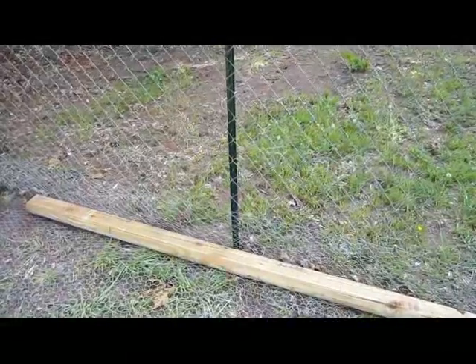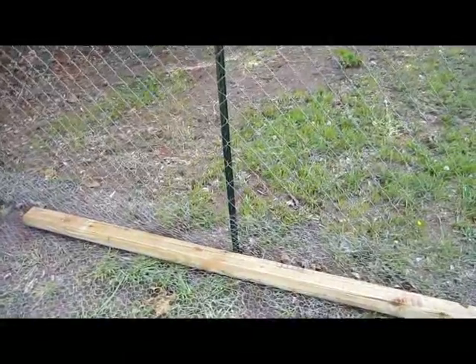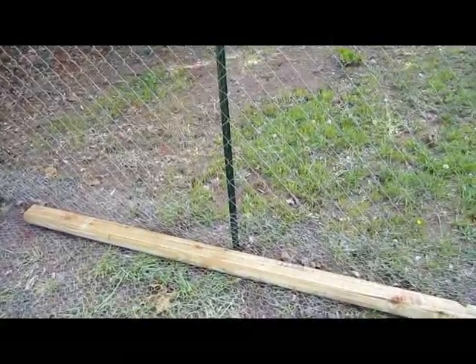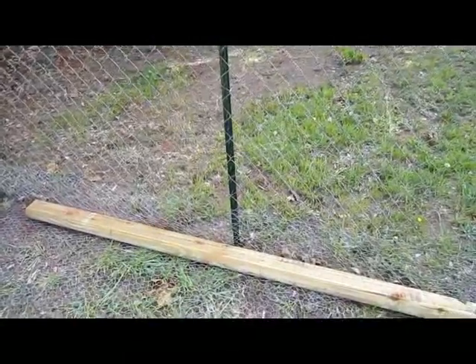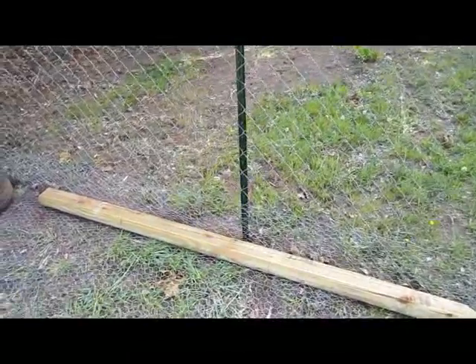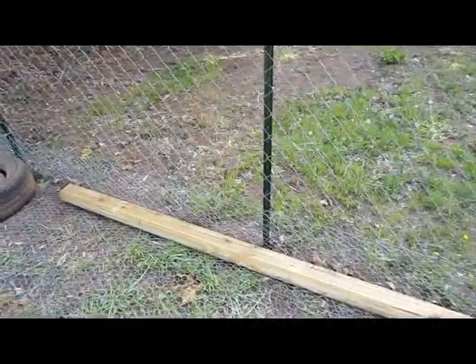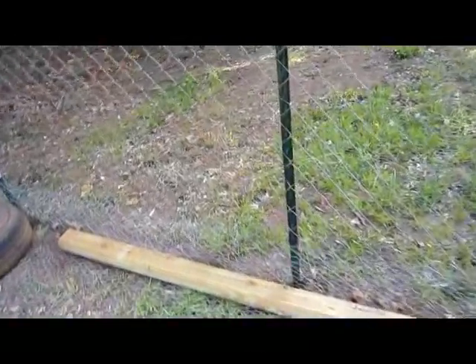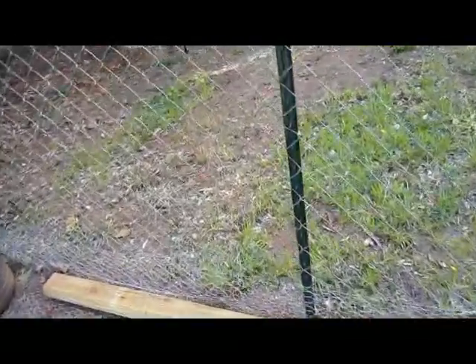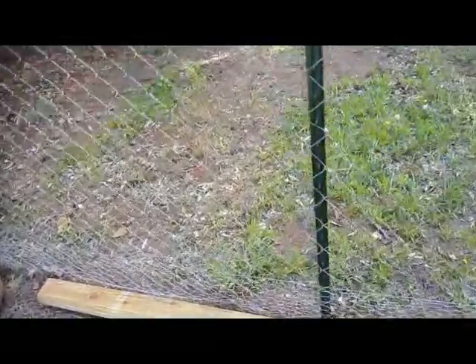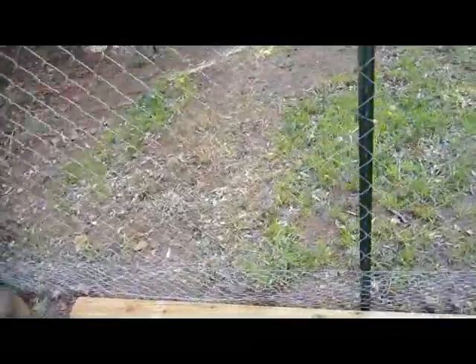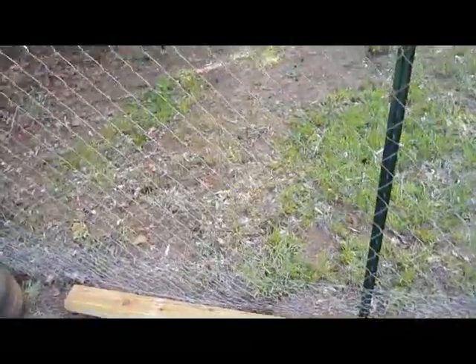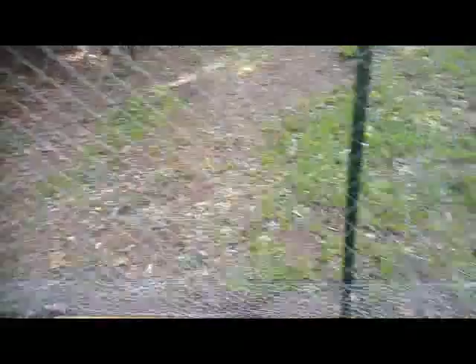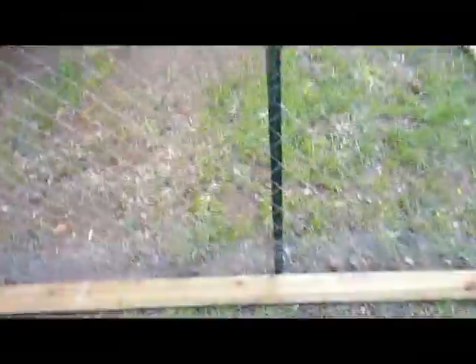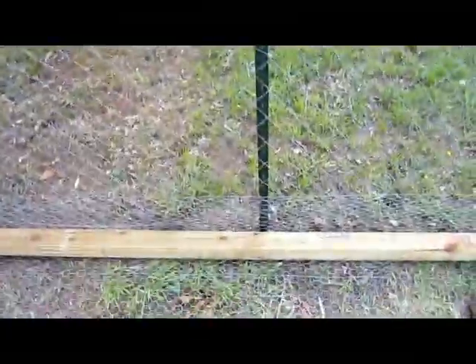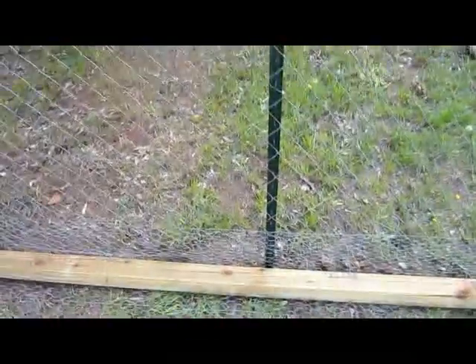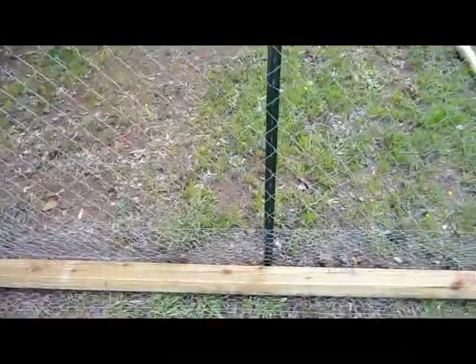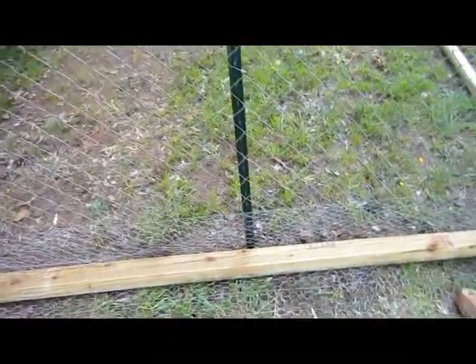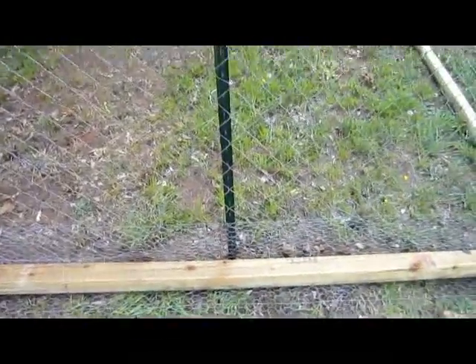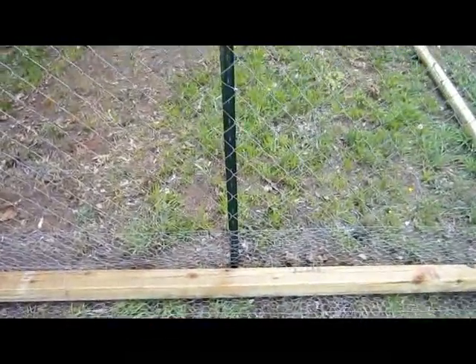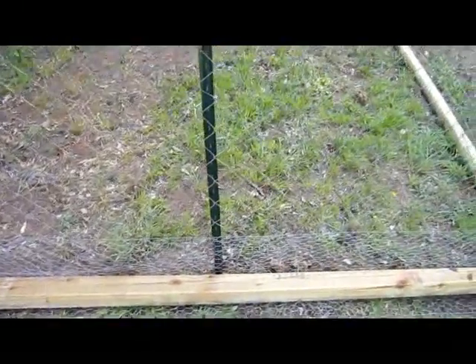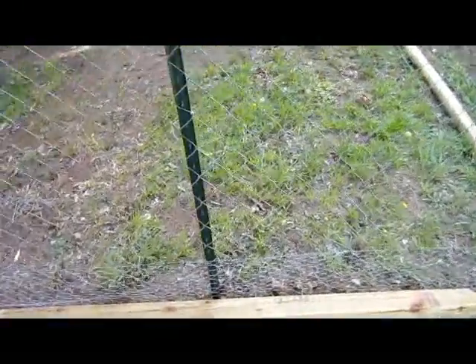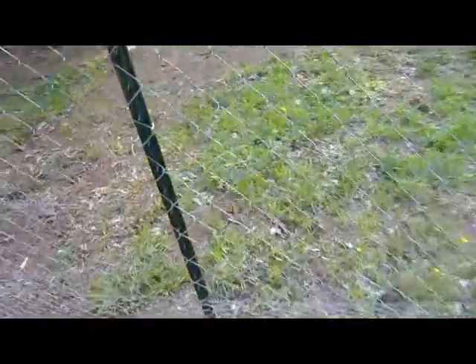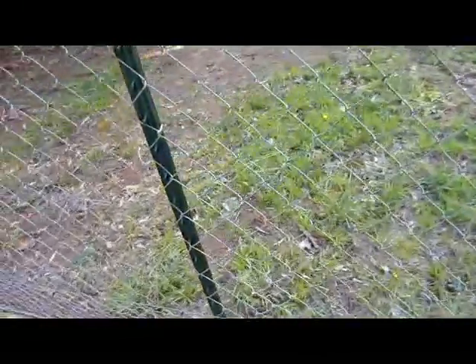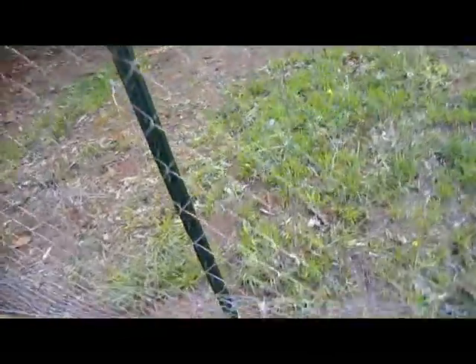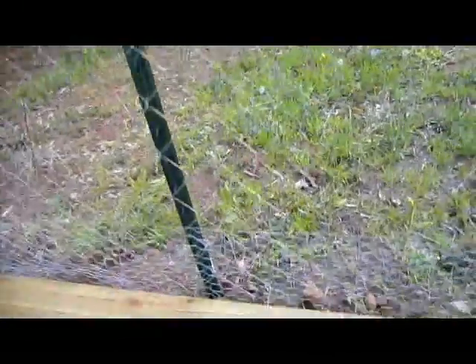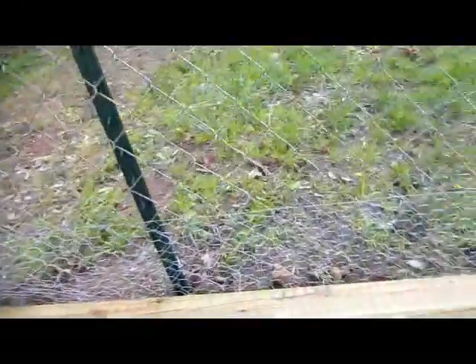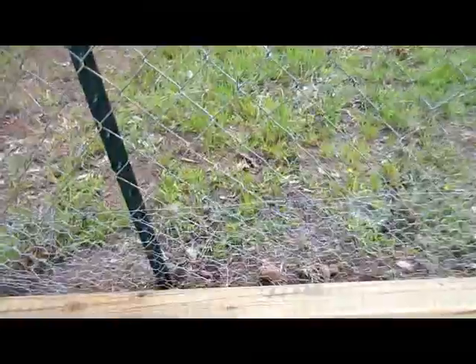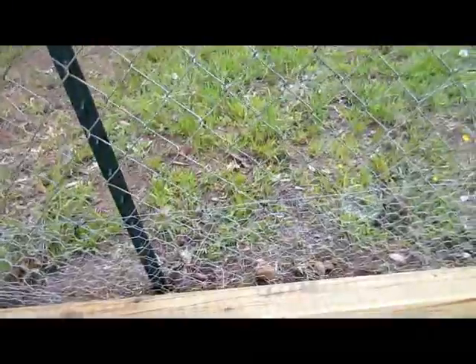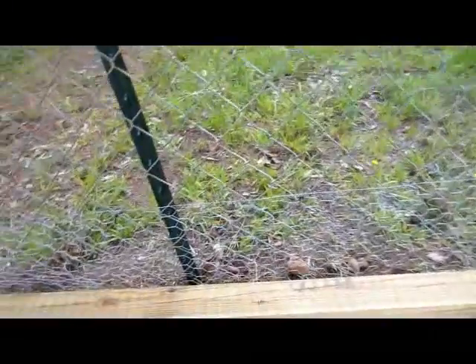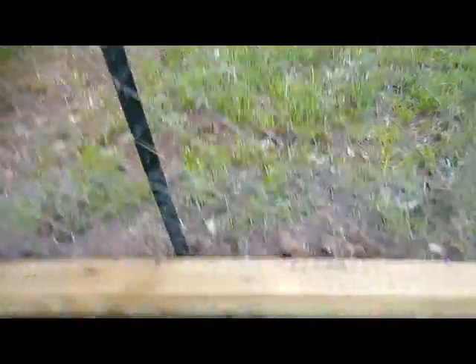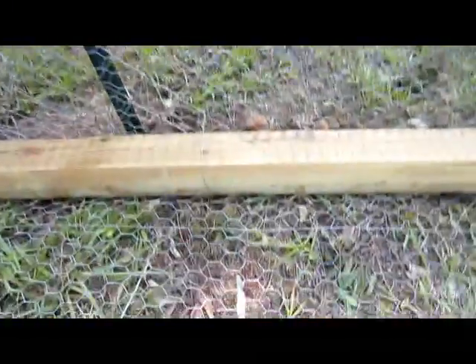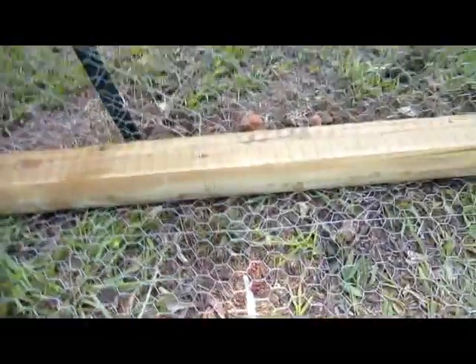If you ever have problems with animals trying to get in your fence, primarily predatorial animals like foxes or coyotes trying to dig under your fence — whether you have rabbits or chickens or whatever — I've got a good way to help prevent that.